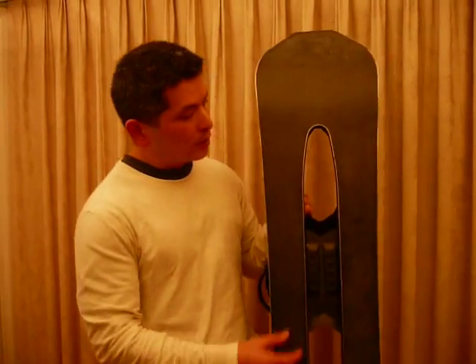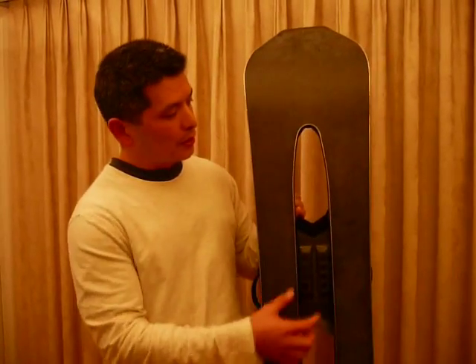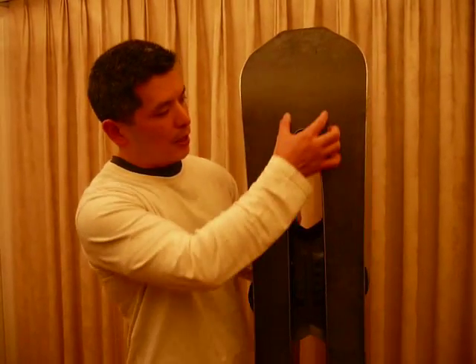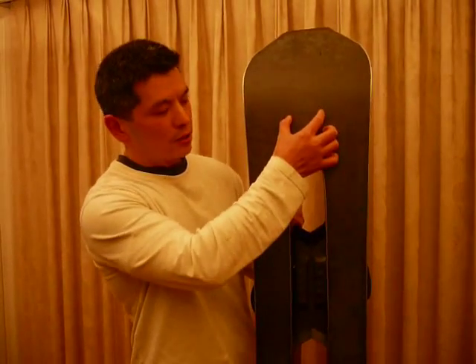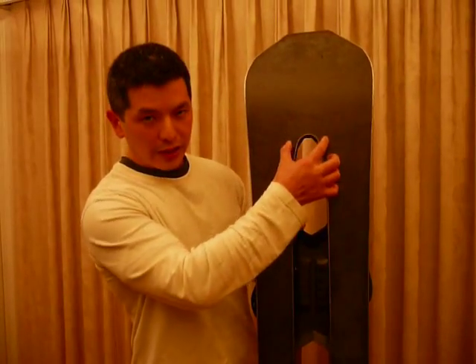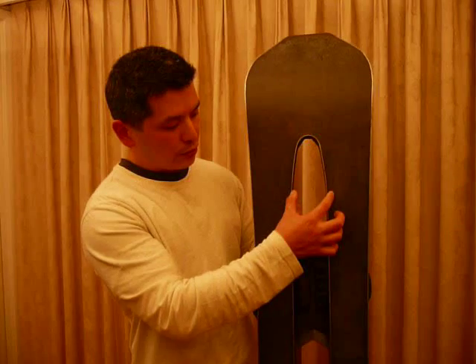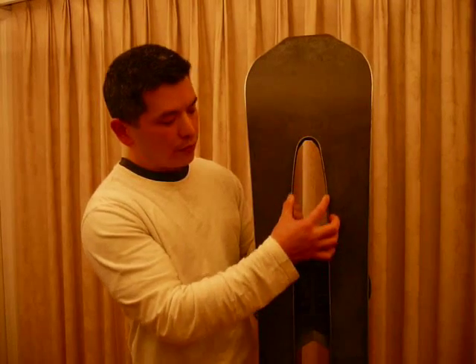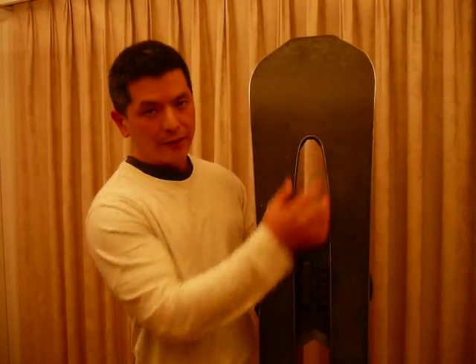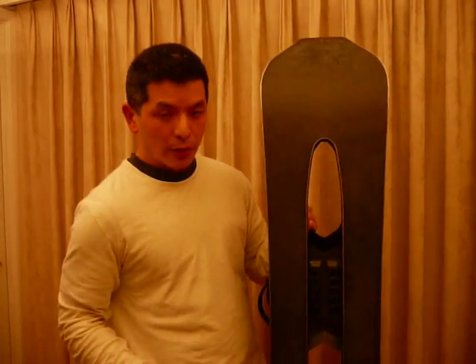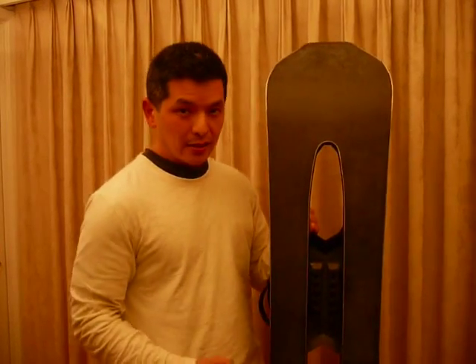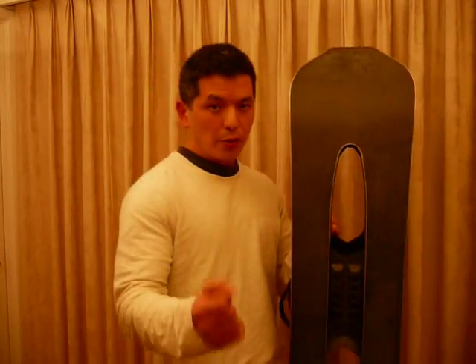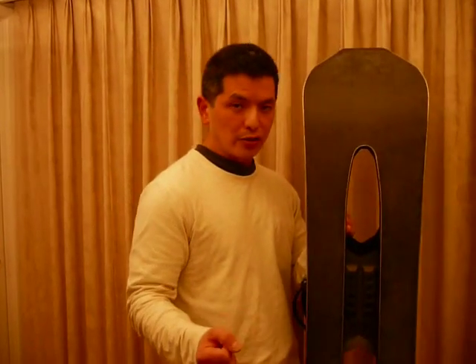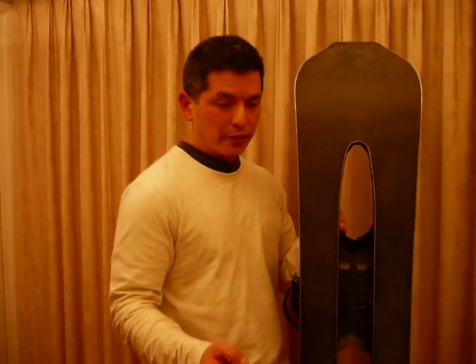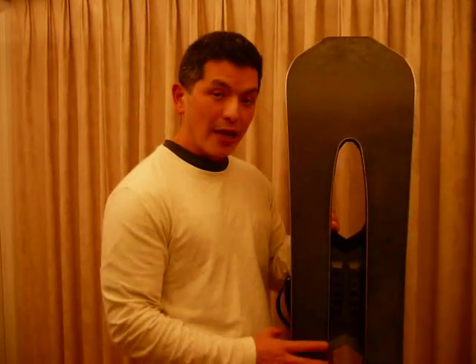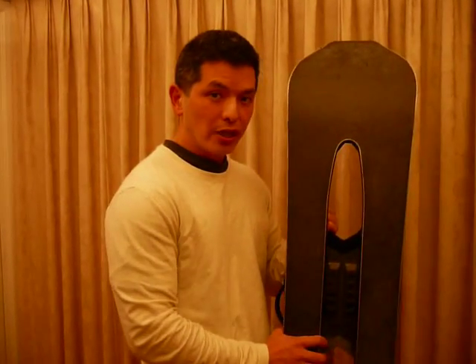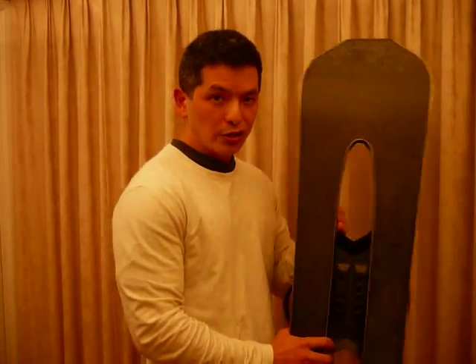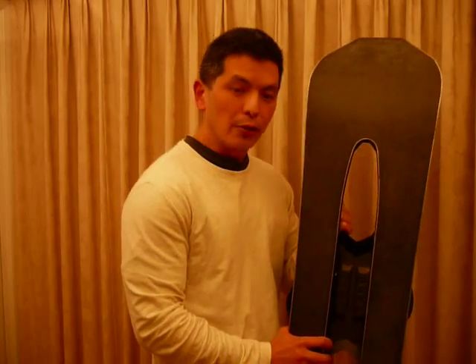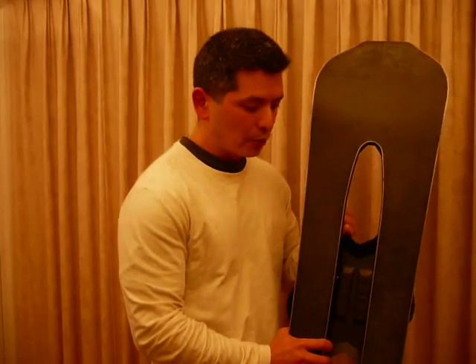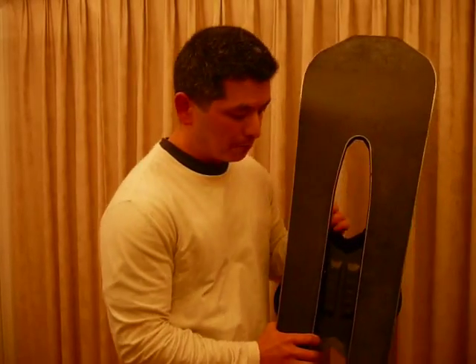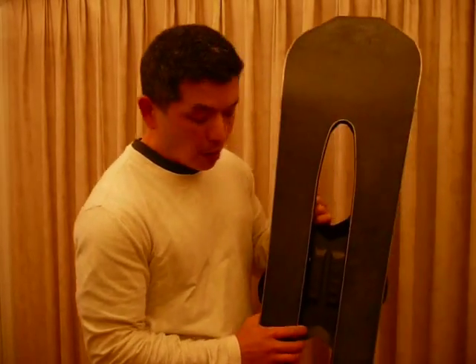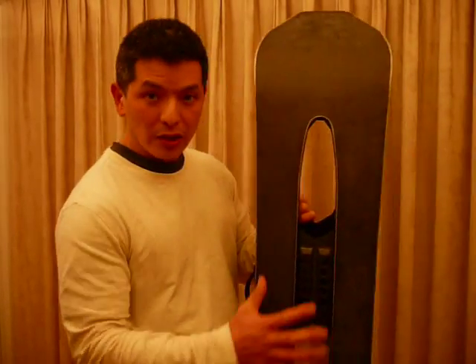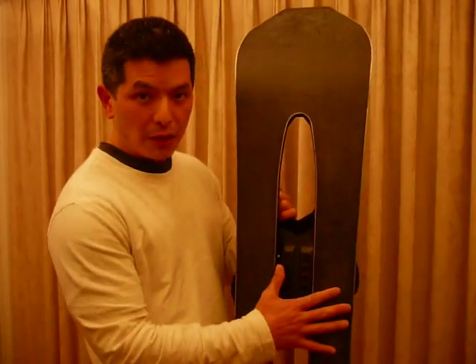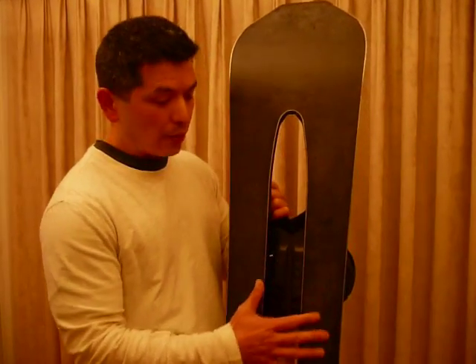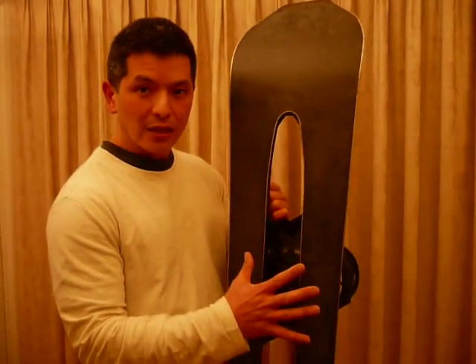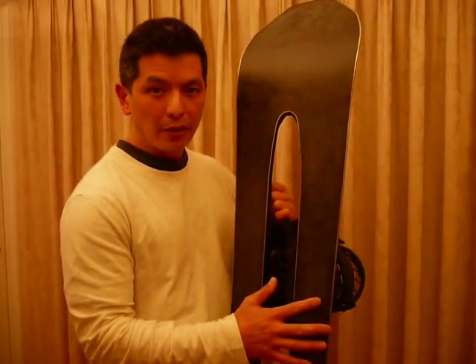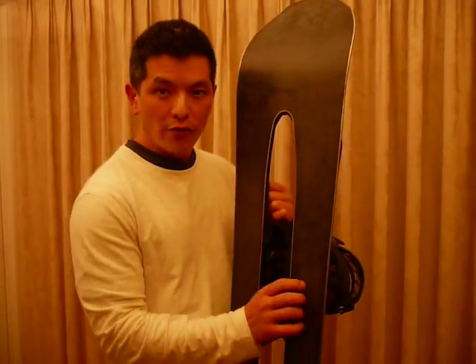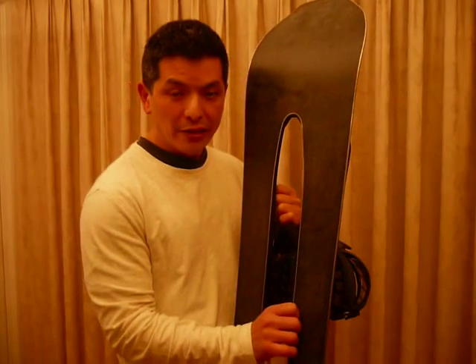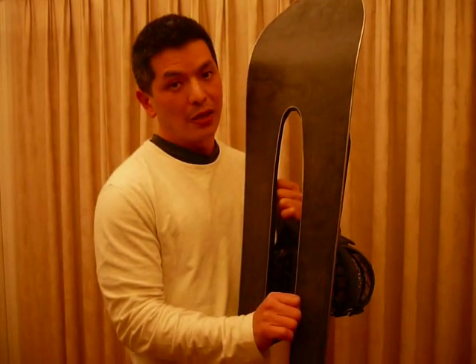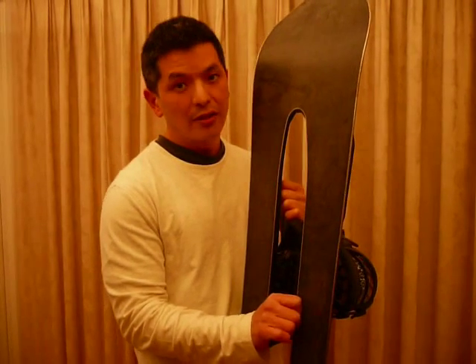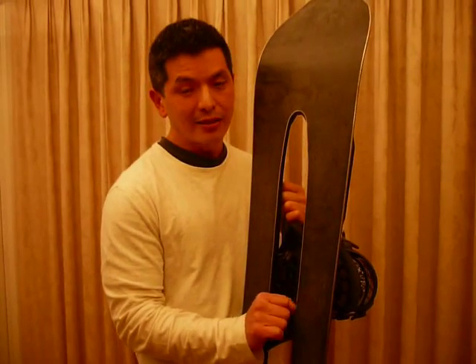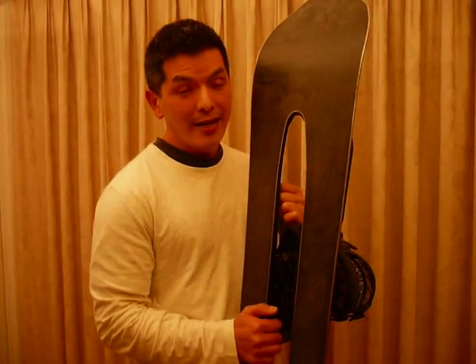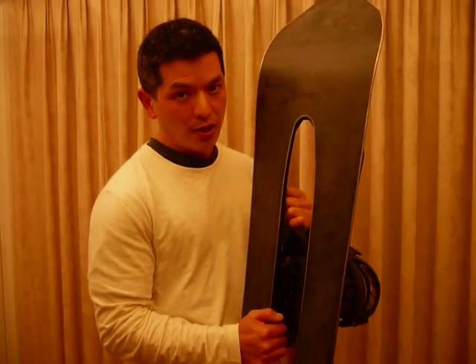Now, in the regular production model, the edge extends to the front here. What that does is give you more directional stability. And when you turn, you just tilt and it will turn very quickly. Also, in the production model, it's going to be completely core-free, so it's going to be thinner, lighter, and stronger — enhancing the performance.